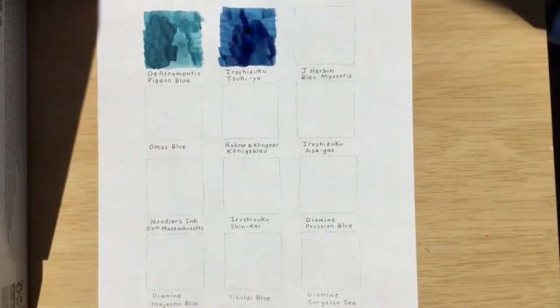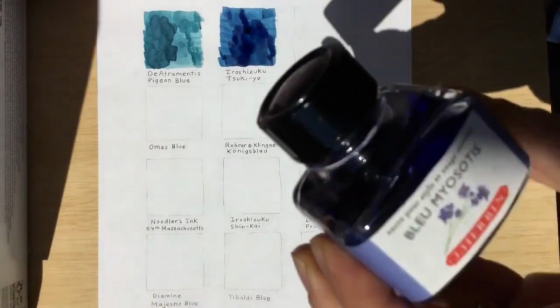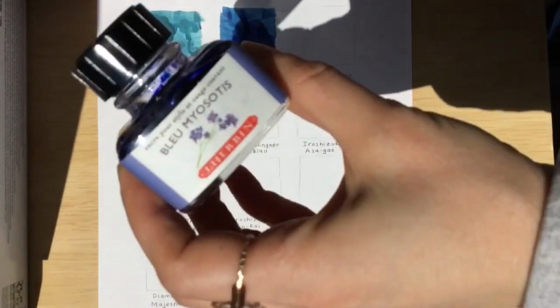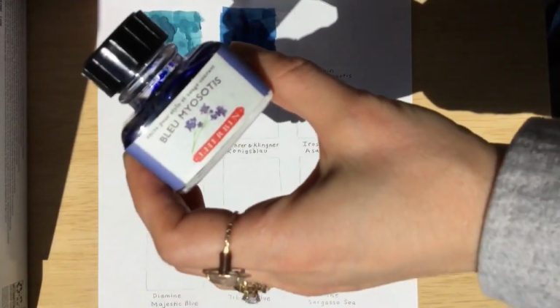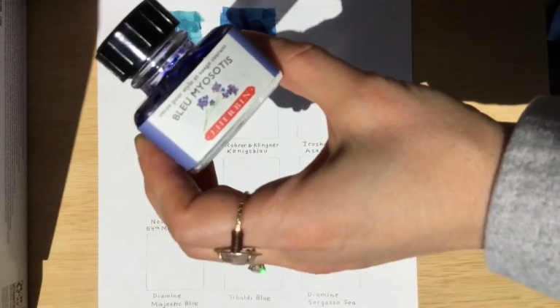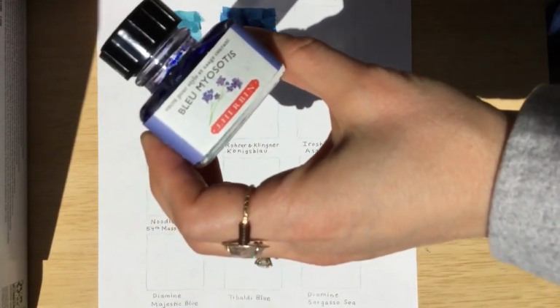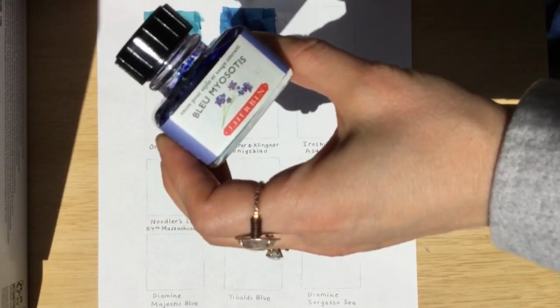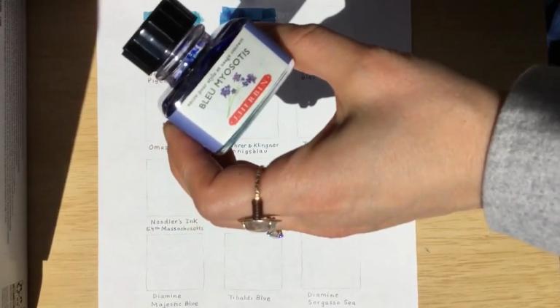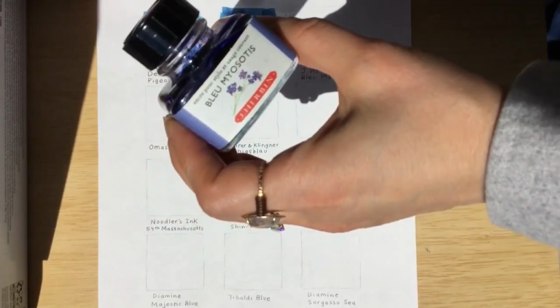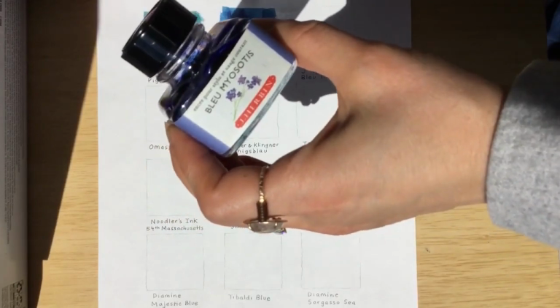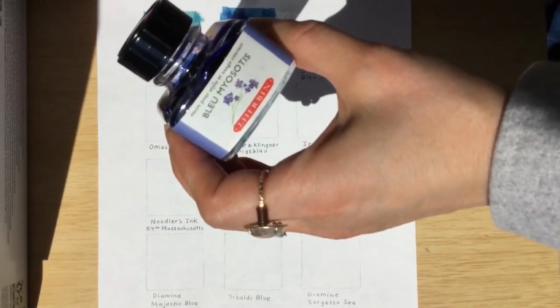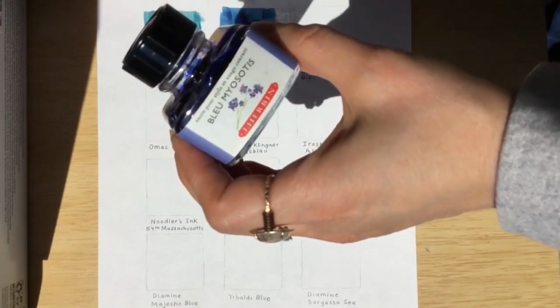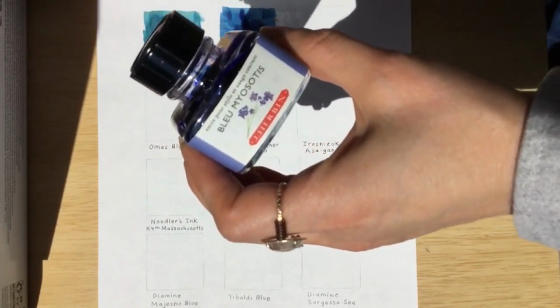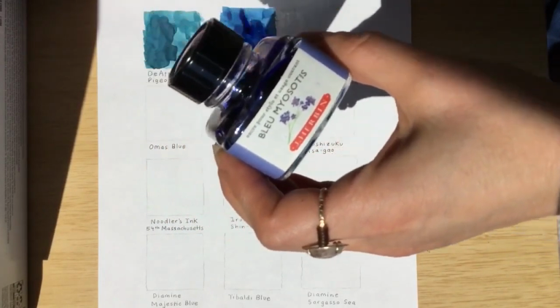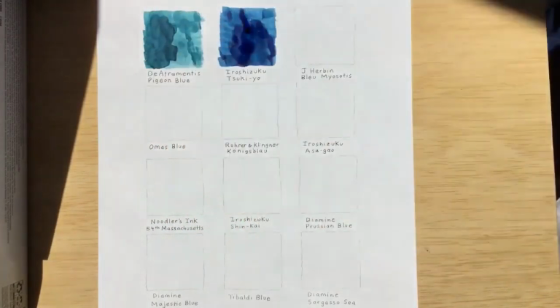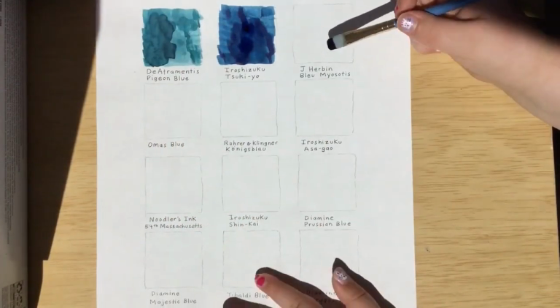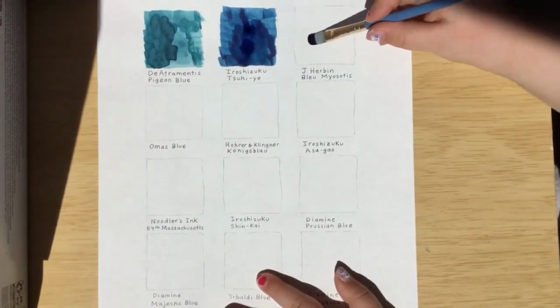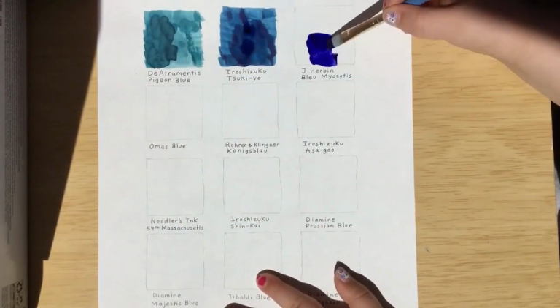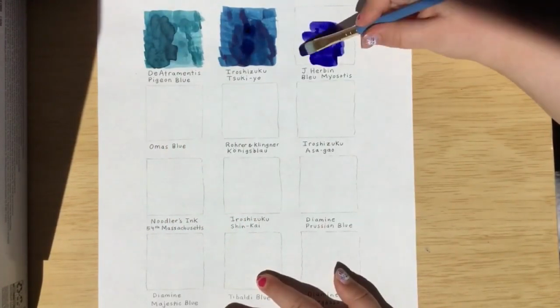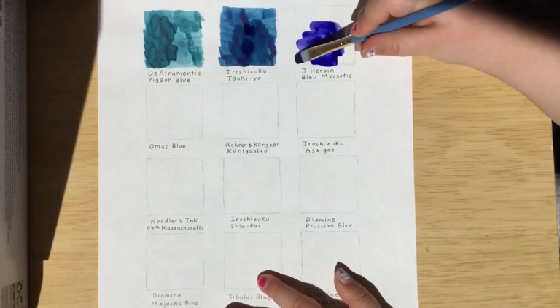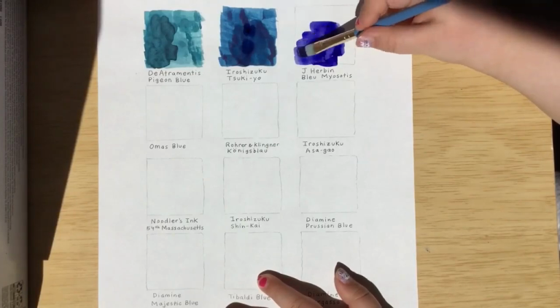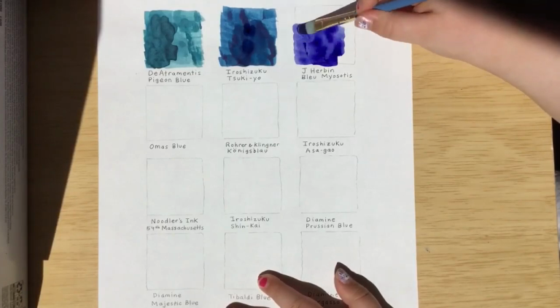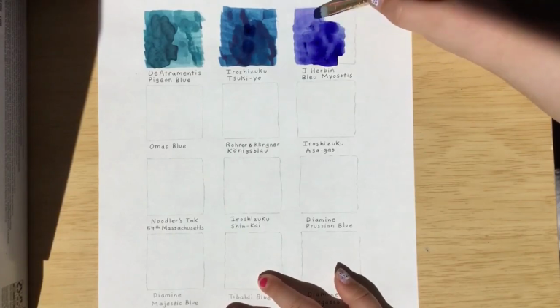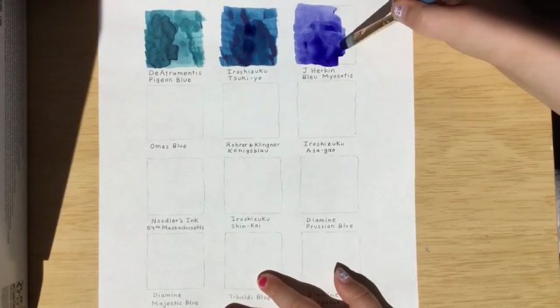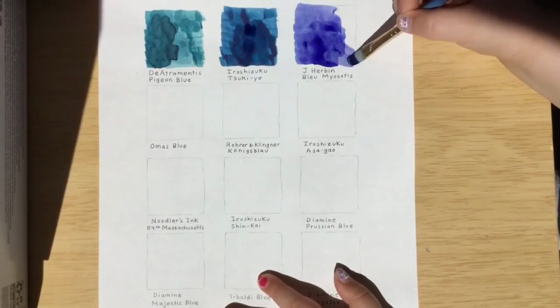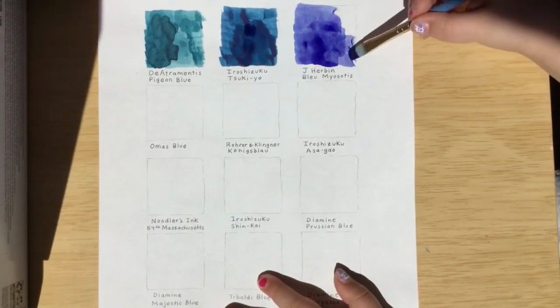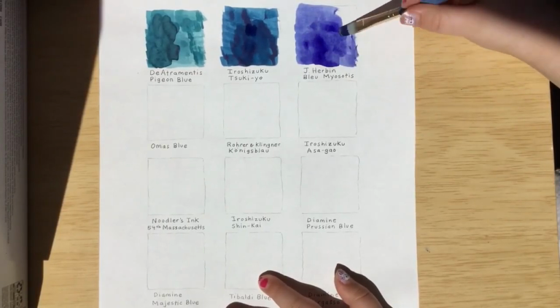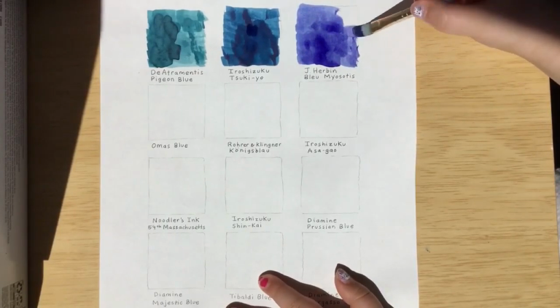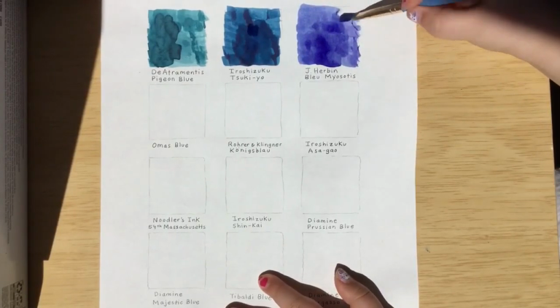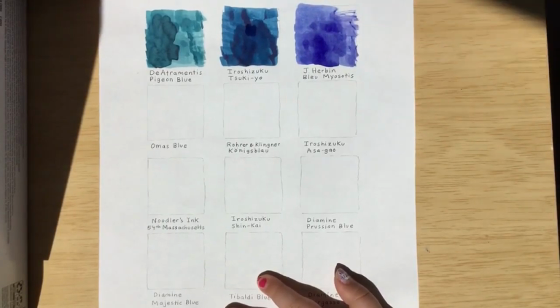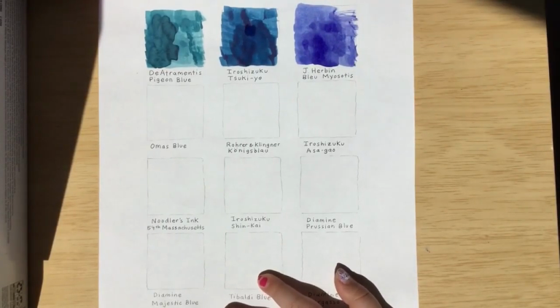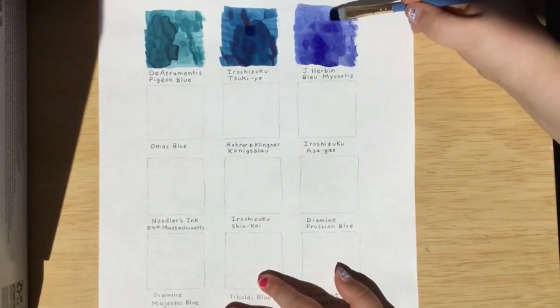The next ink we're going to show you is J. Herbin Blue Myosotis. Oh, this is a really pretty blue — it looks kind of like purple right now.